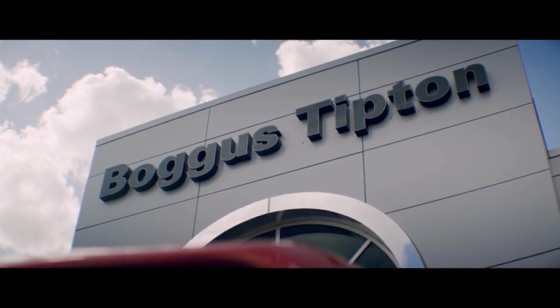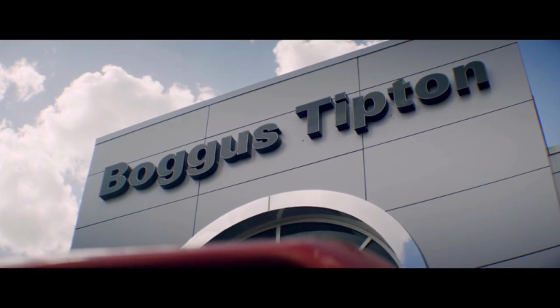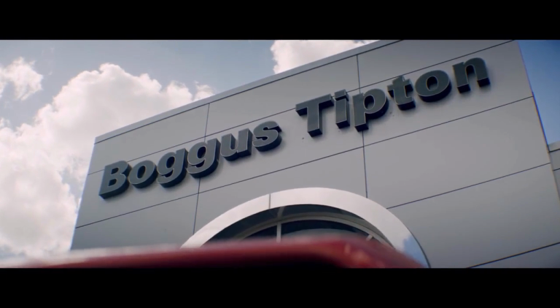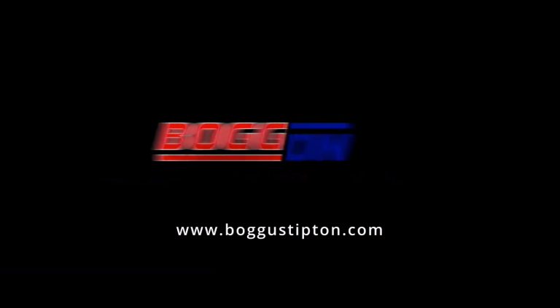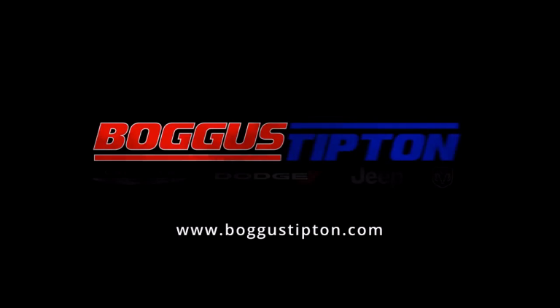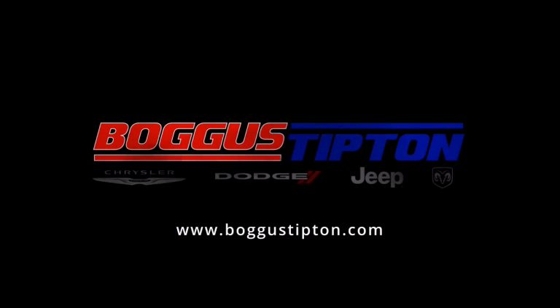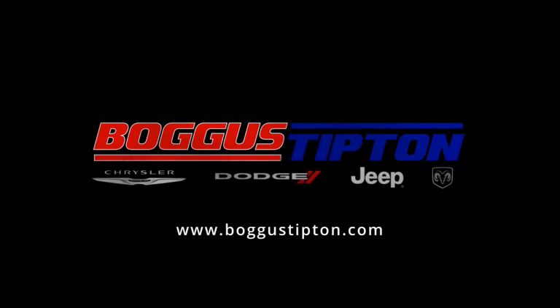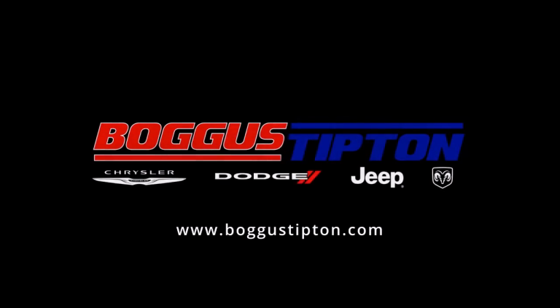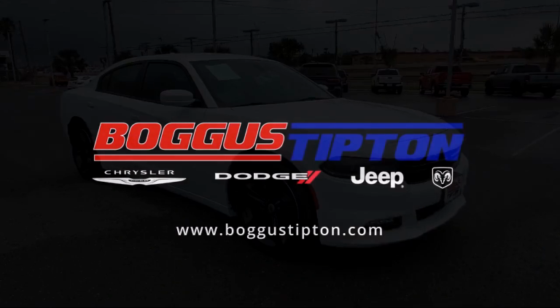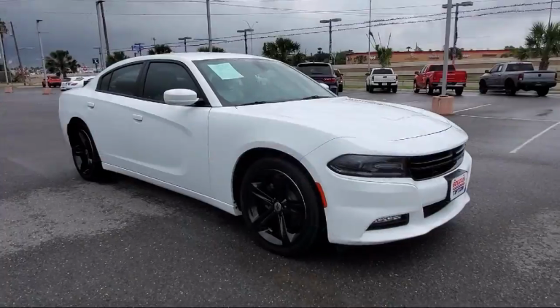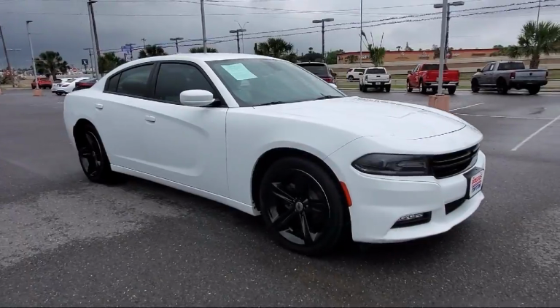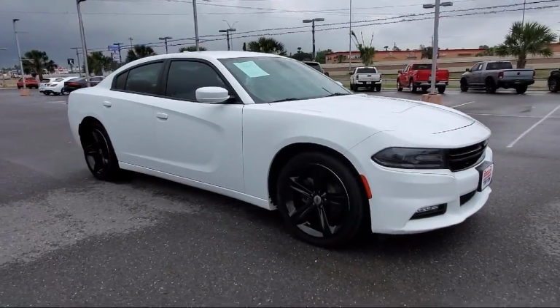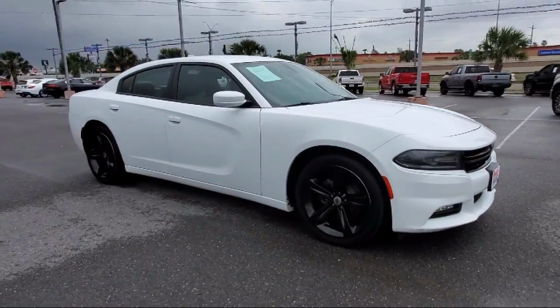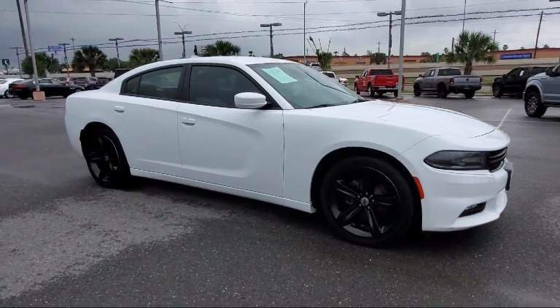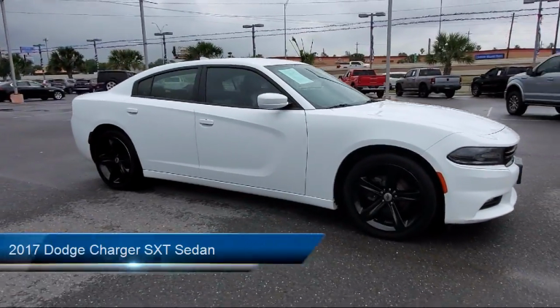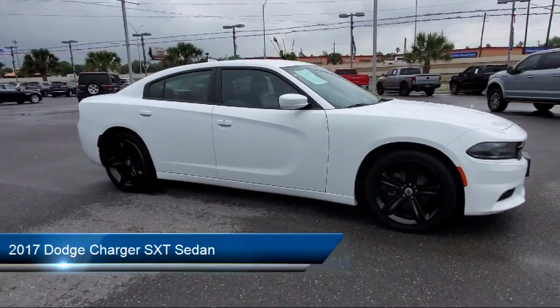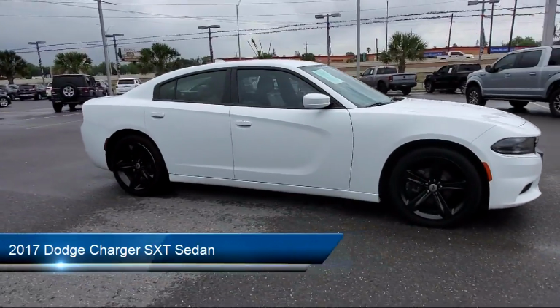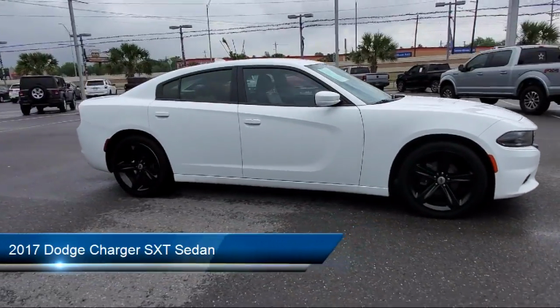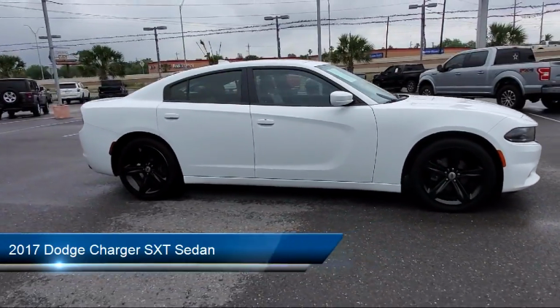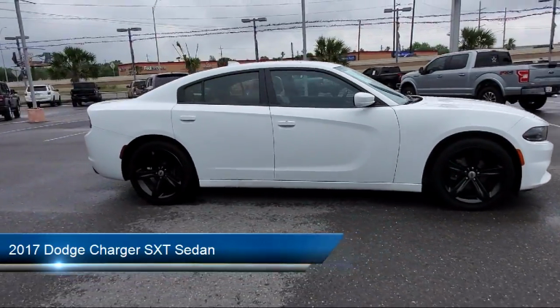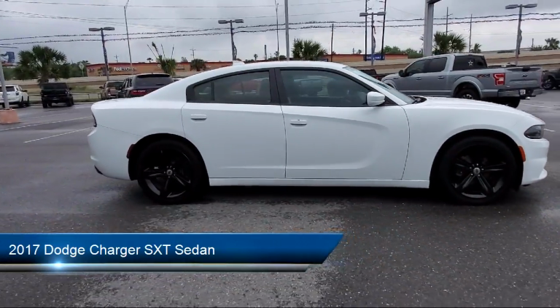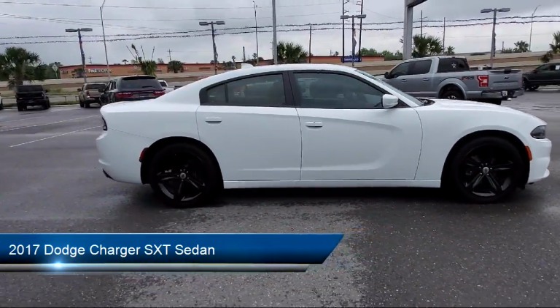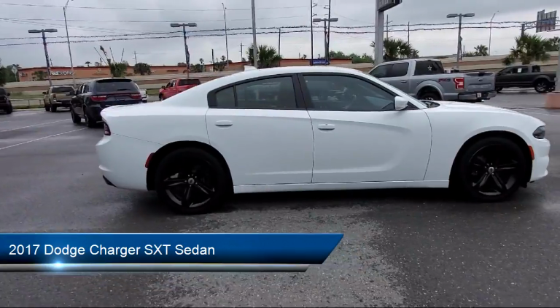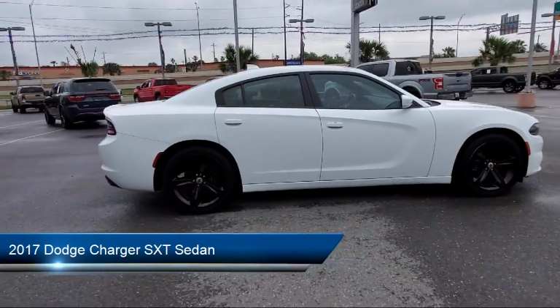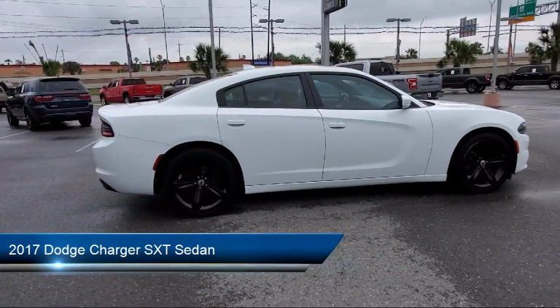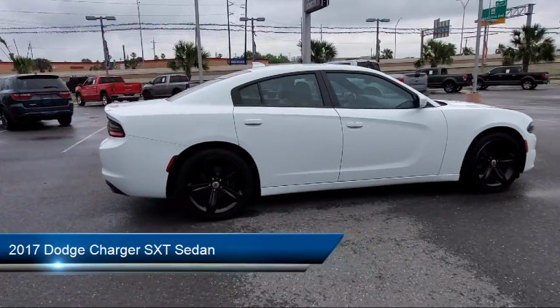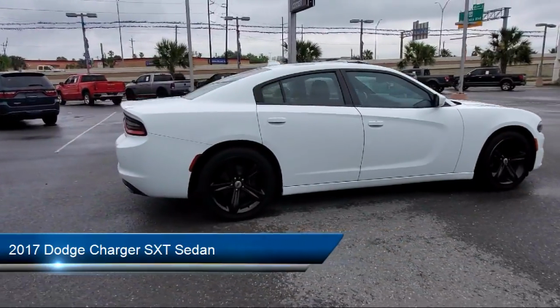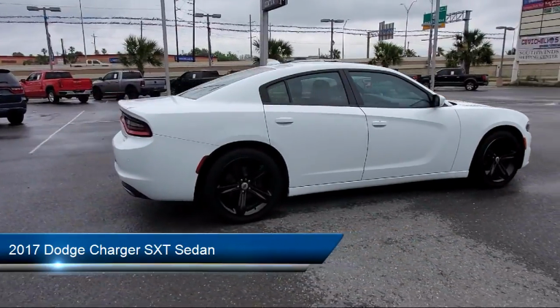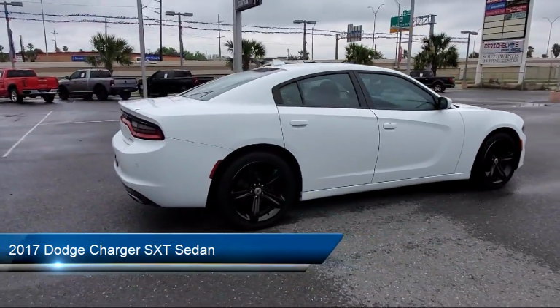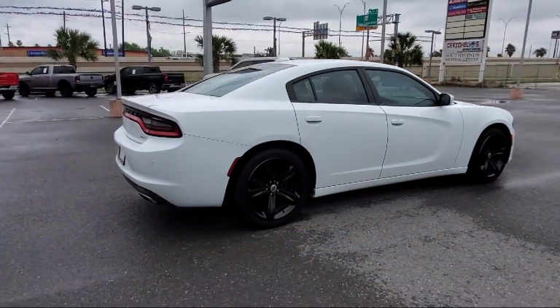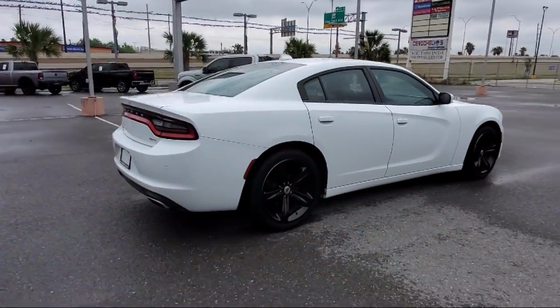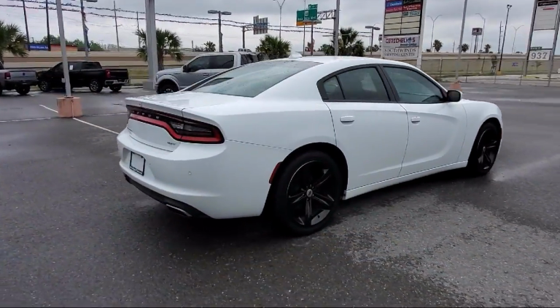Welcome to Bogus Tipton Chrysler Dodge Jeep Ram, and here's a look at another one of our great vehicles from our inventory. It comes equipped with Apple CarPlay and Android Auto, heated door mirrors, and a tire pressure monitoring system.